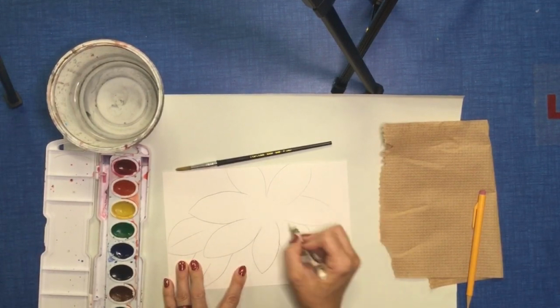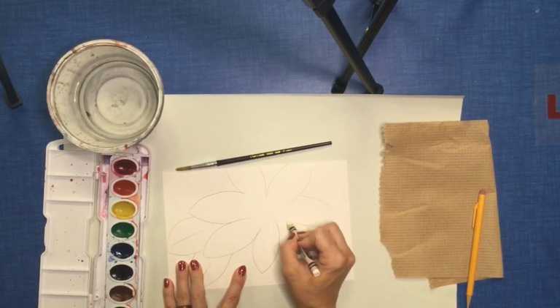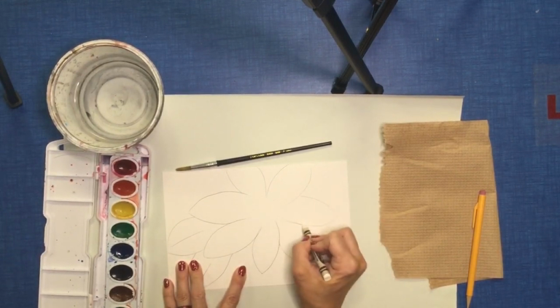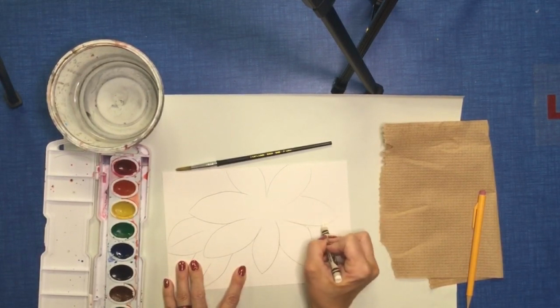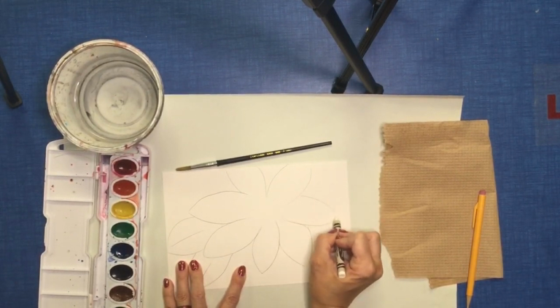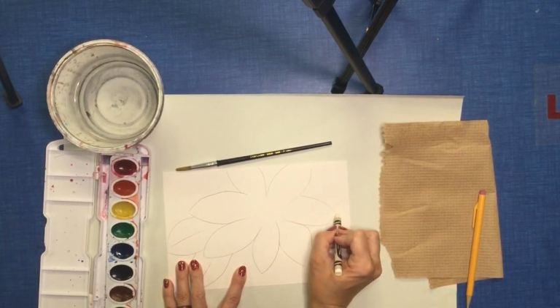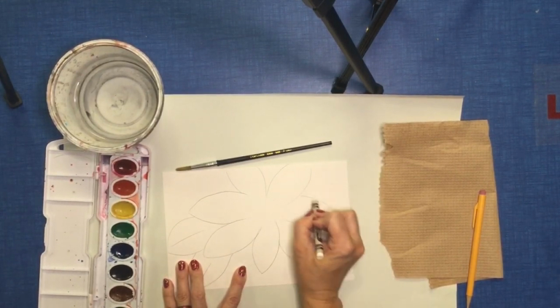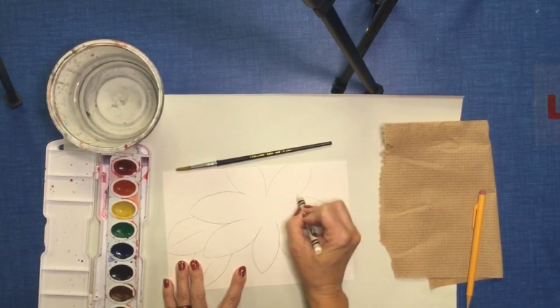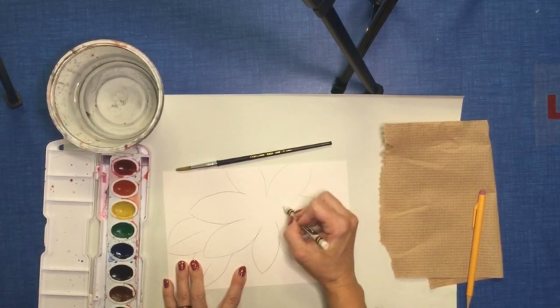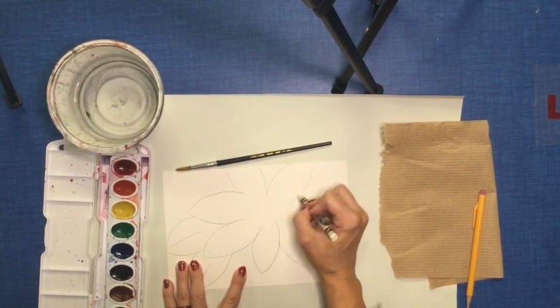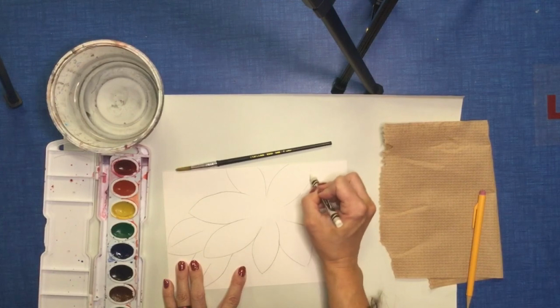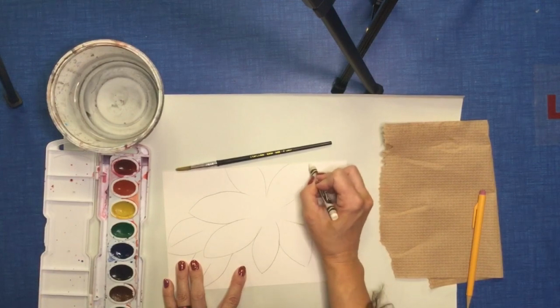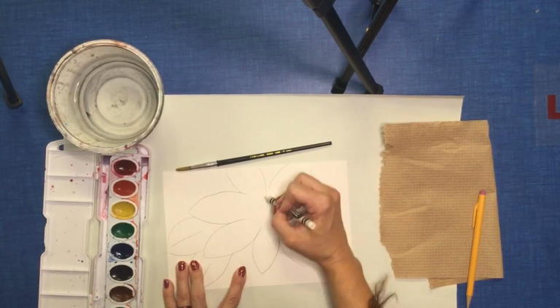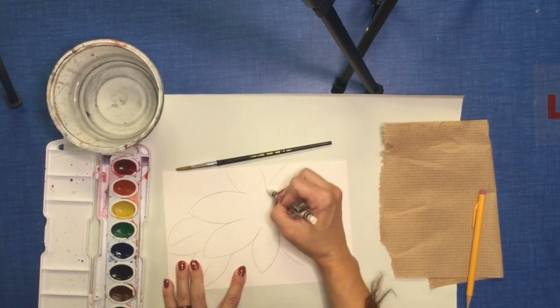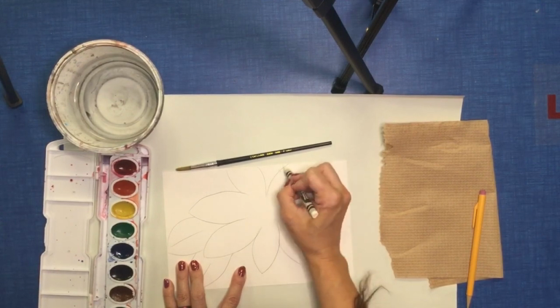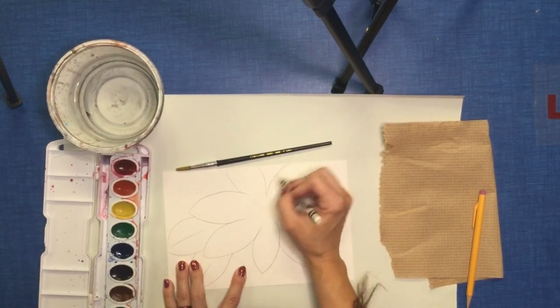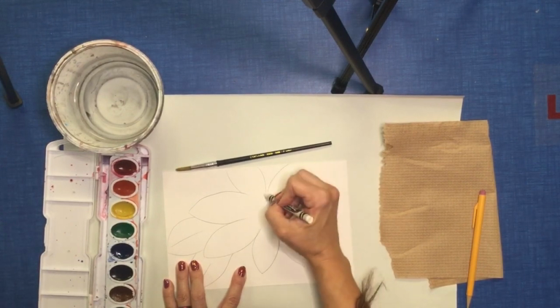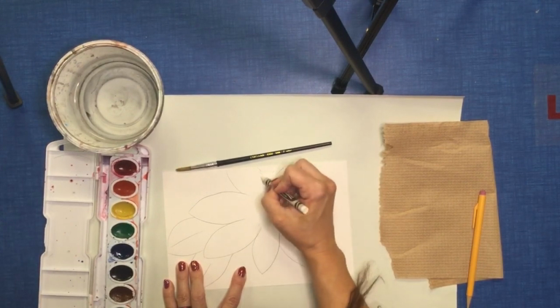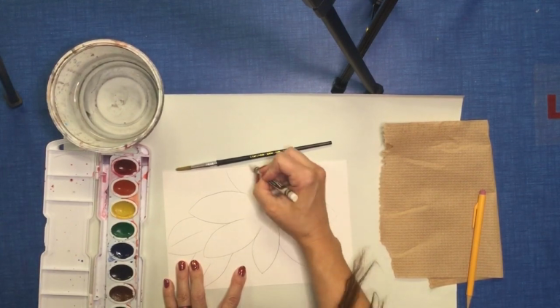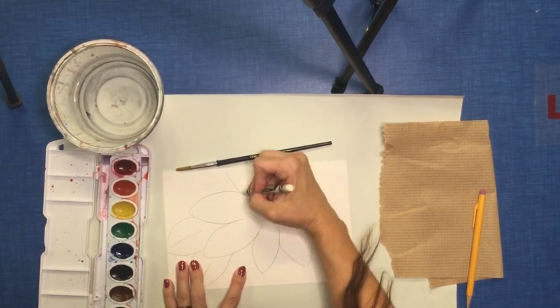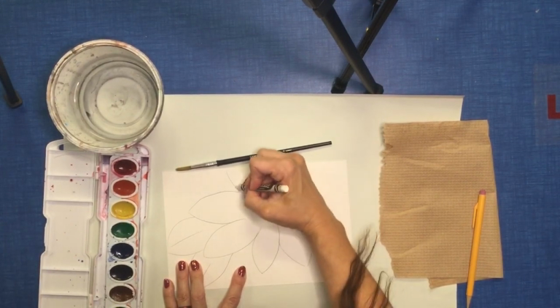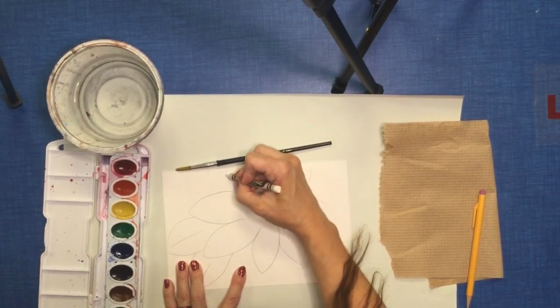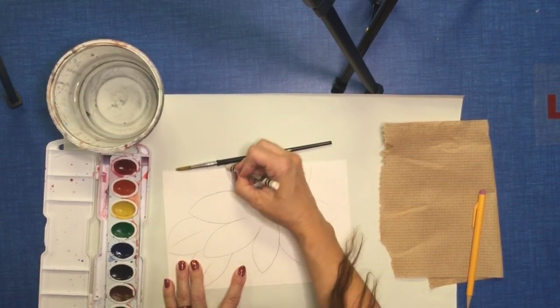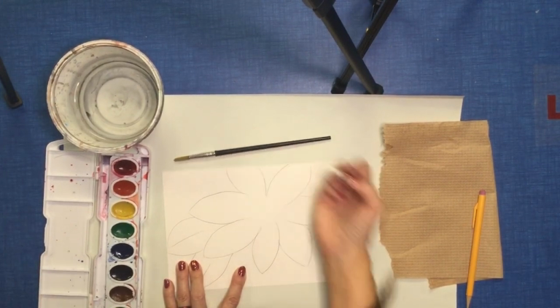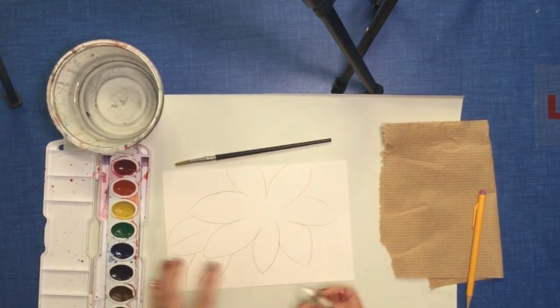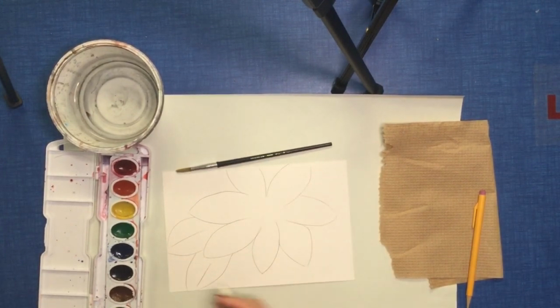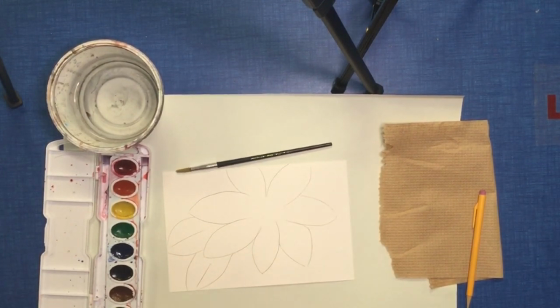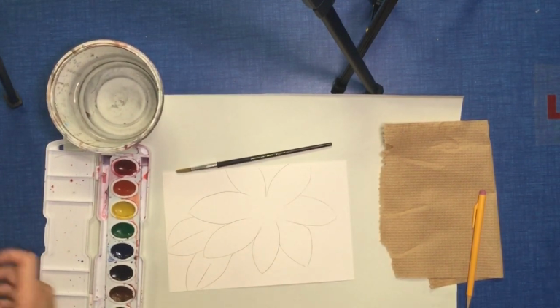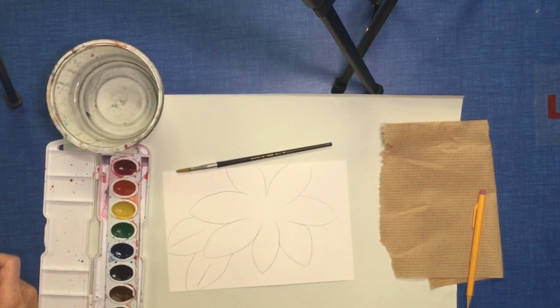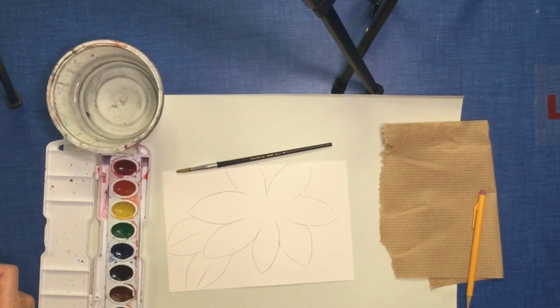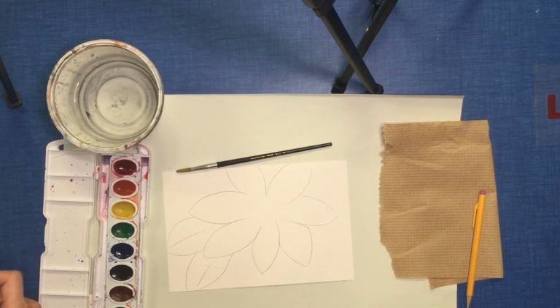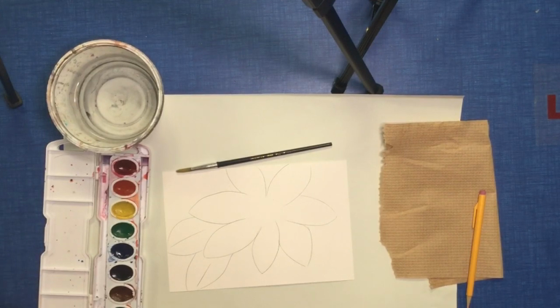Outline all areas that you drew and any additional designs that you want to show up whenever you paint.